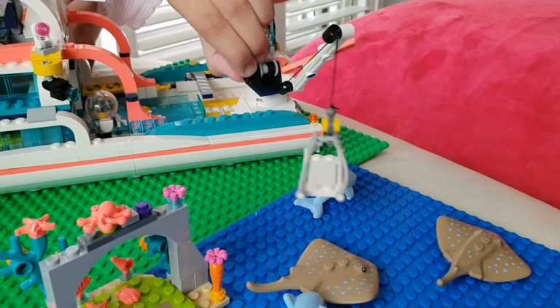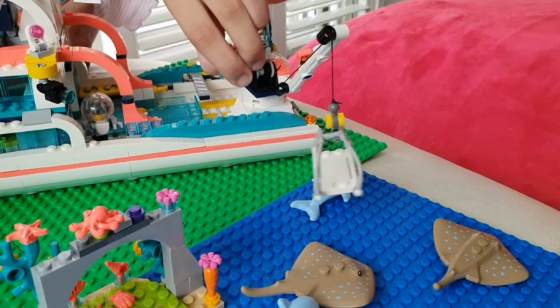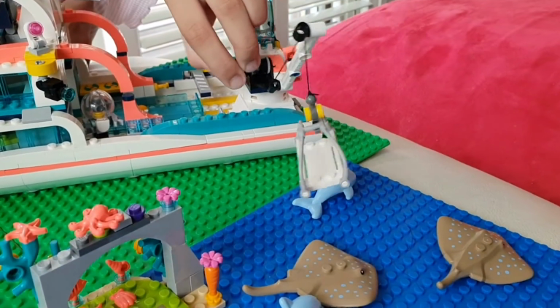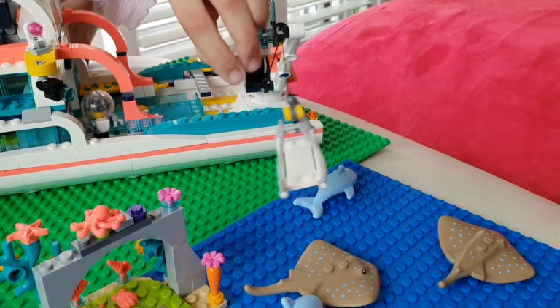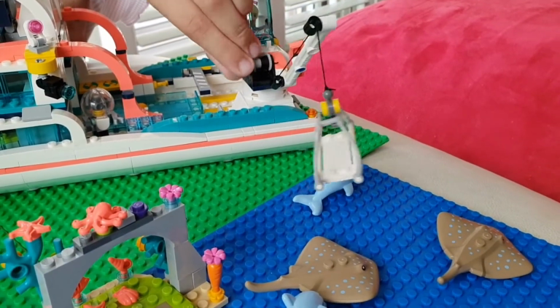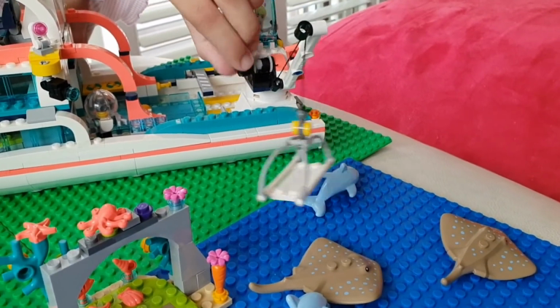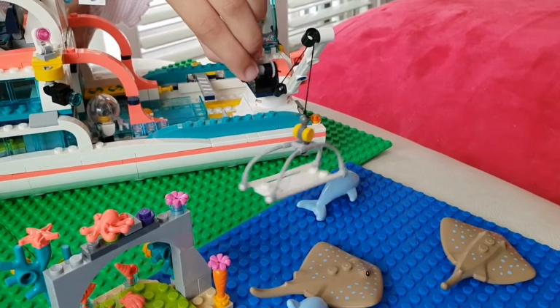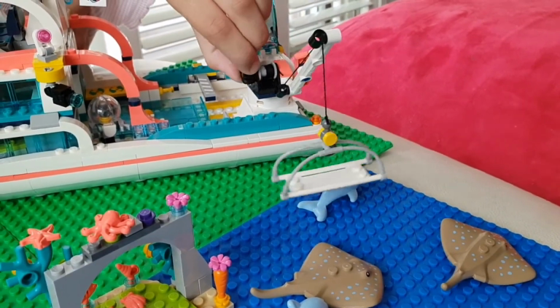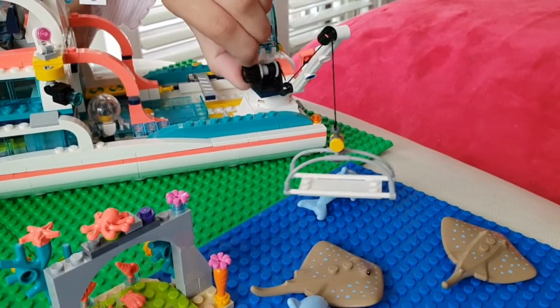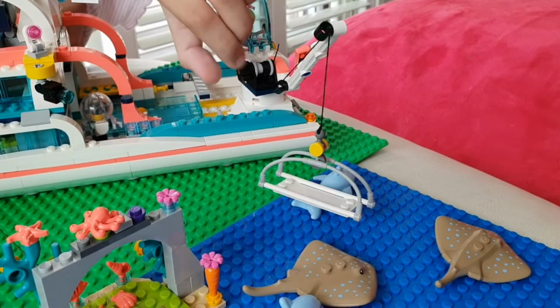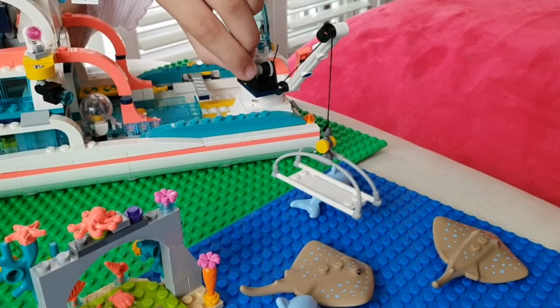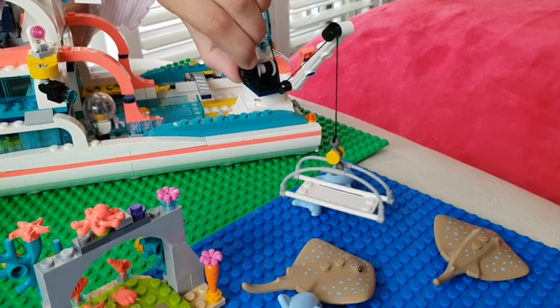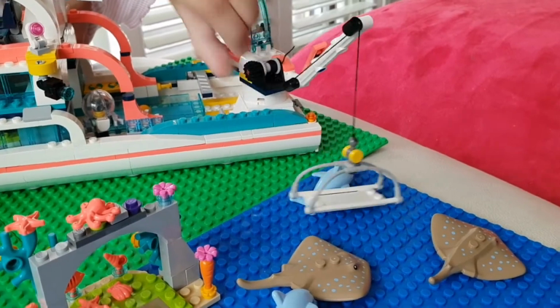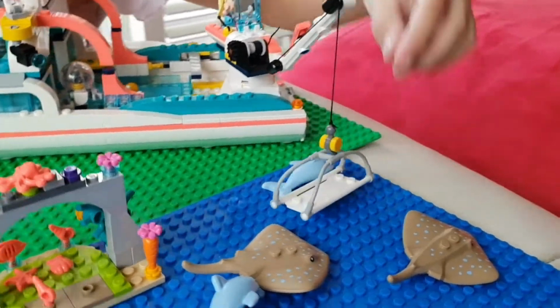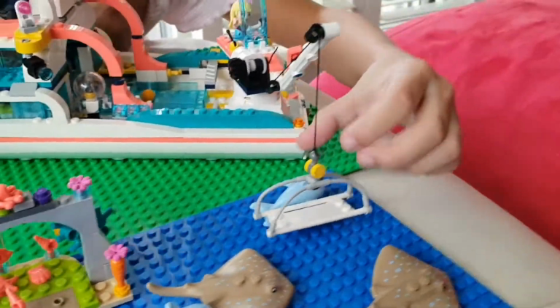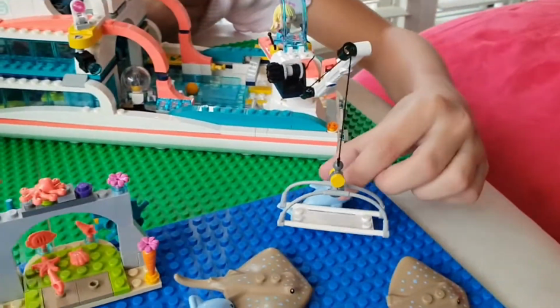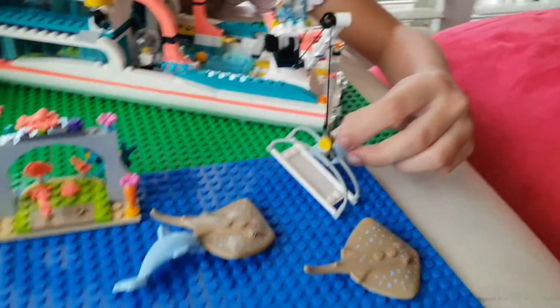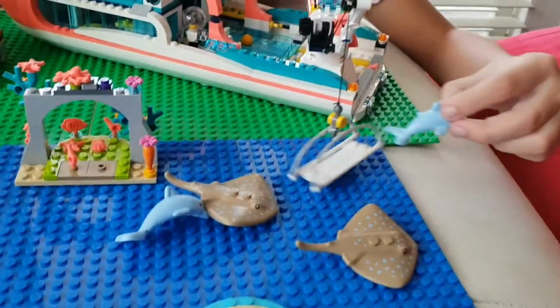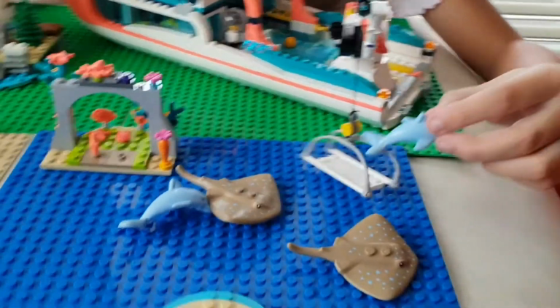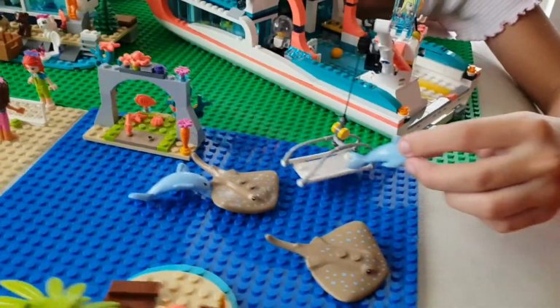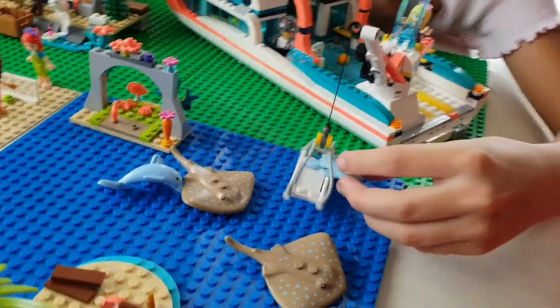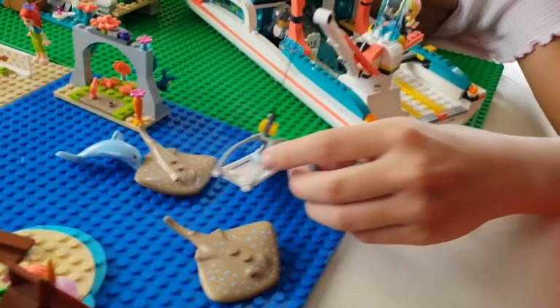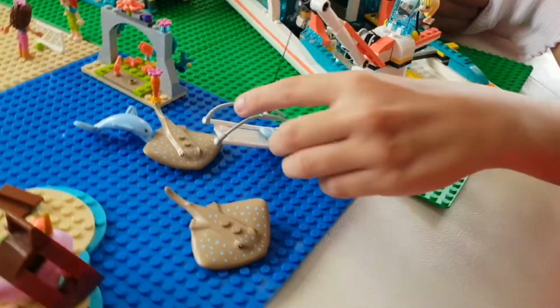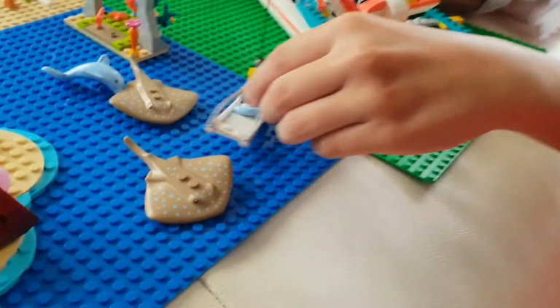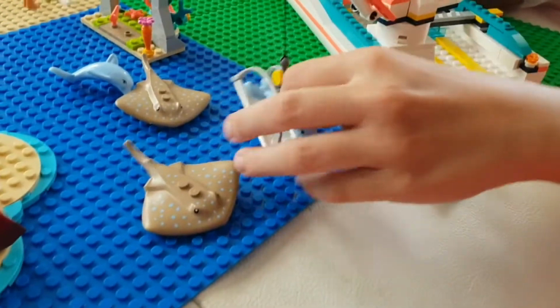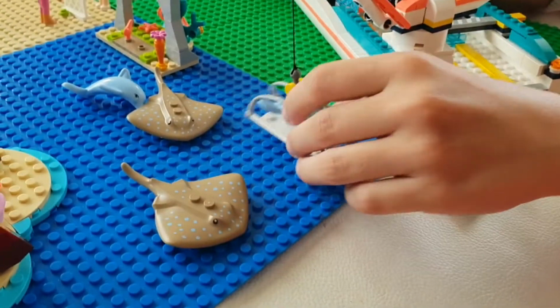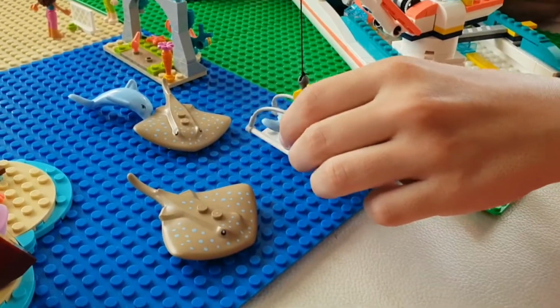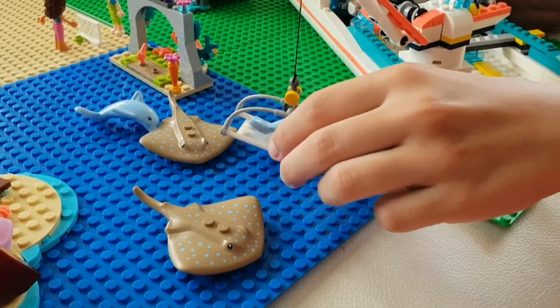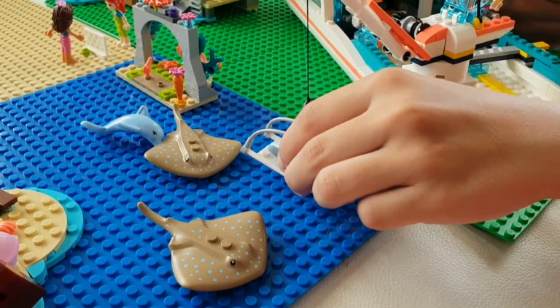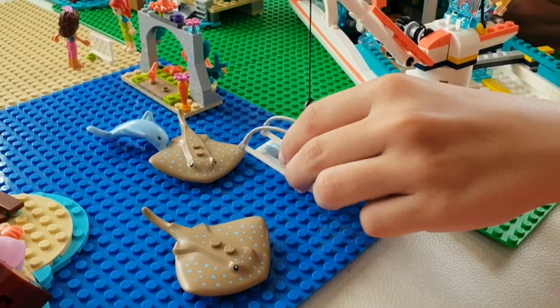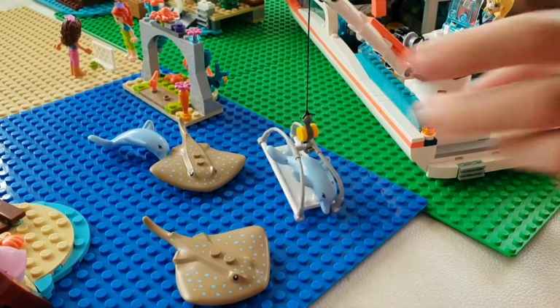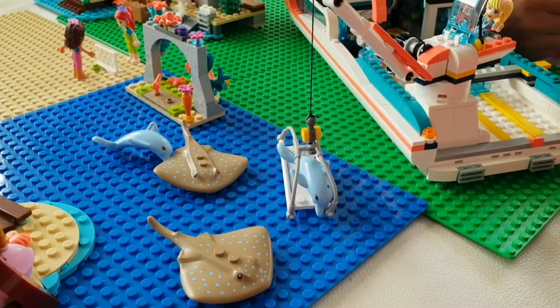Look at that, let's get it down. Let the dolphin go in. And lift it up.